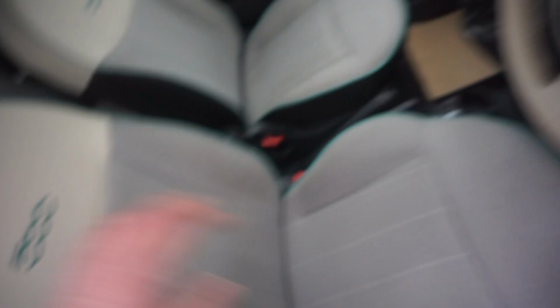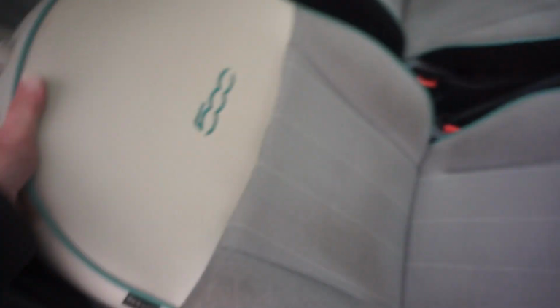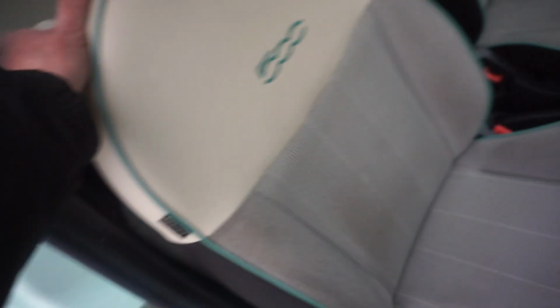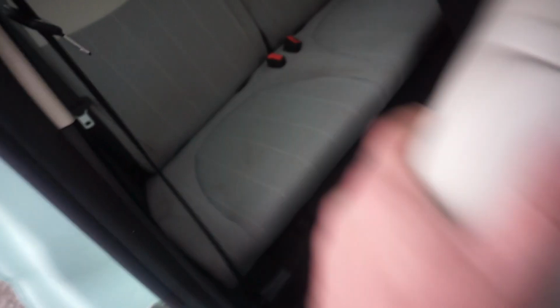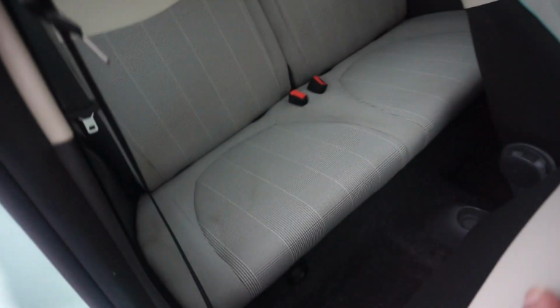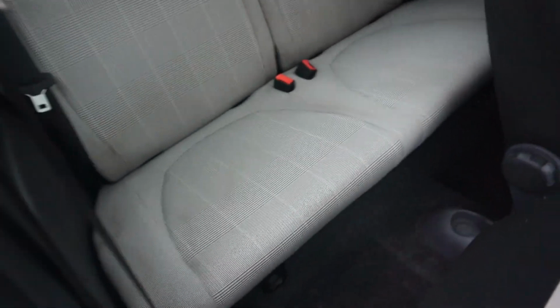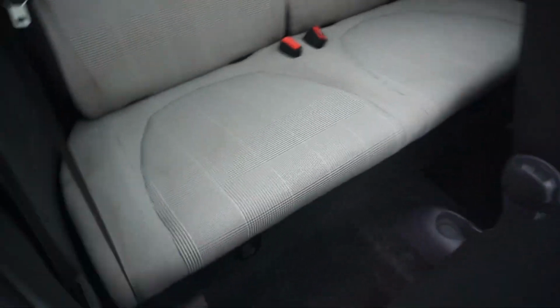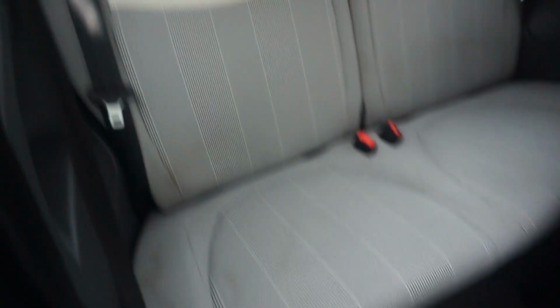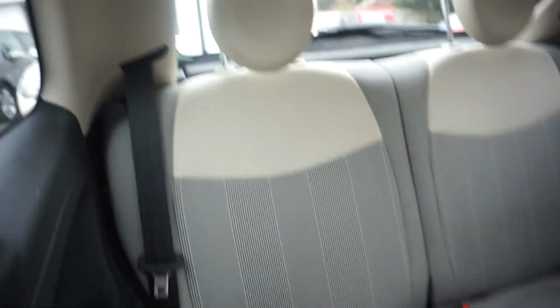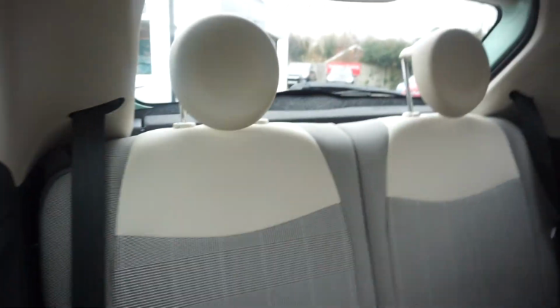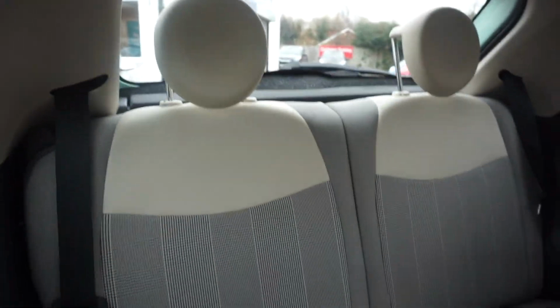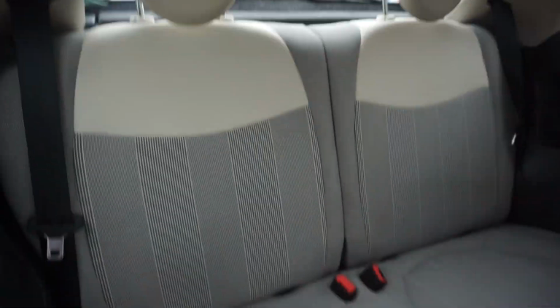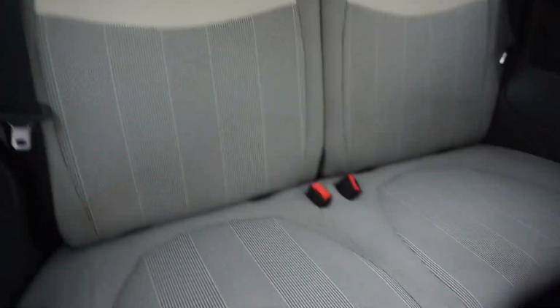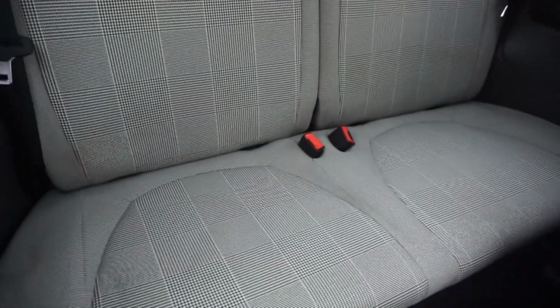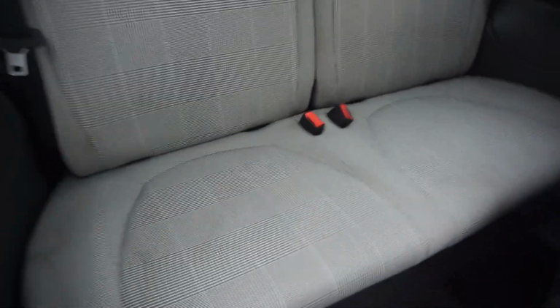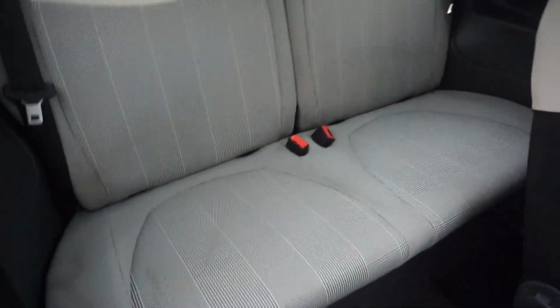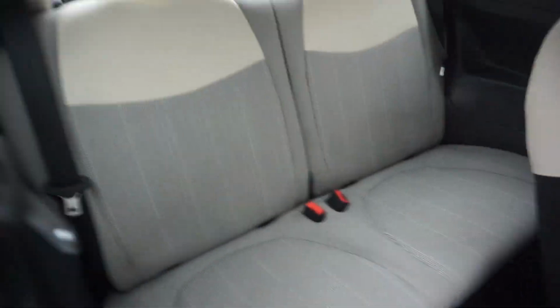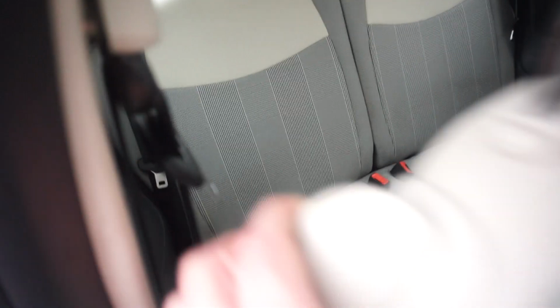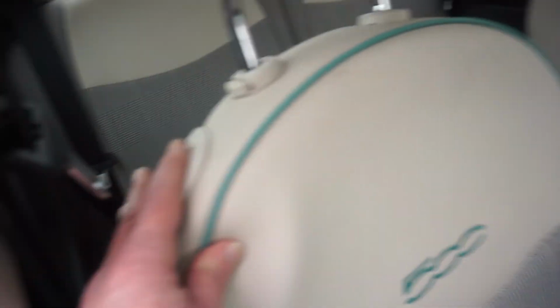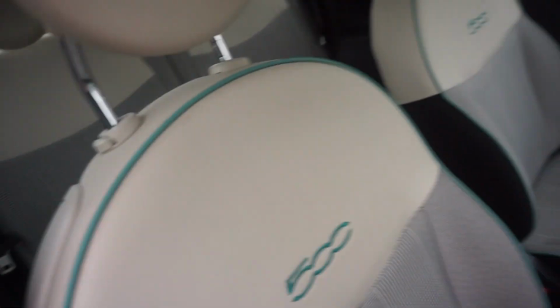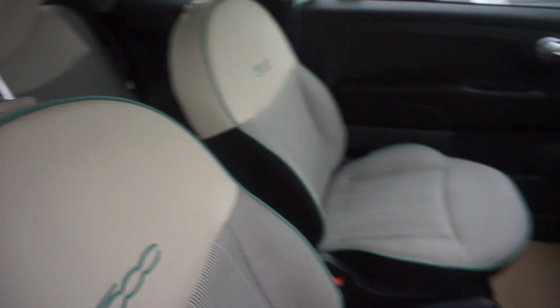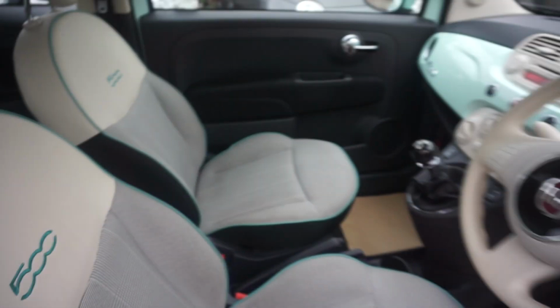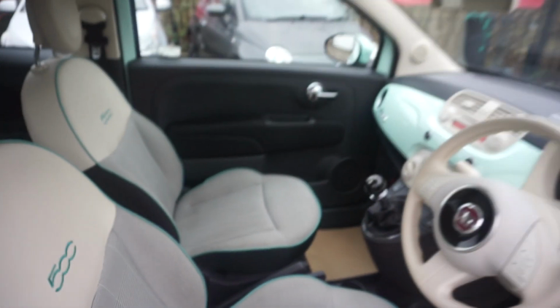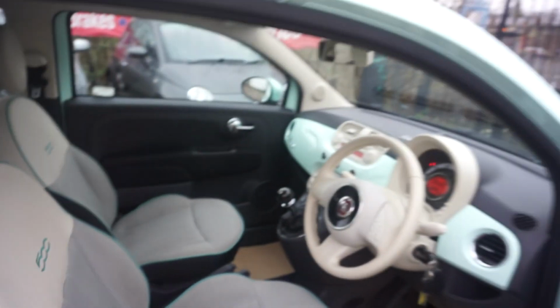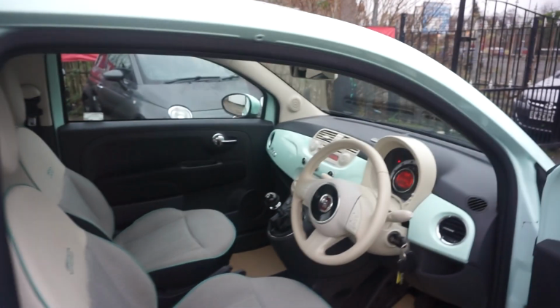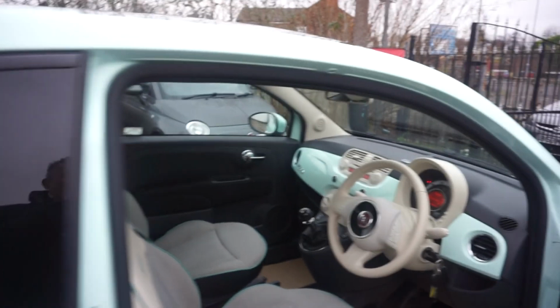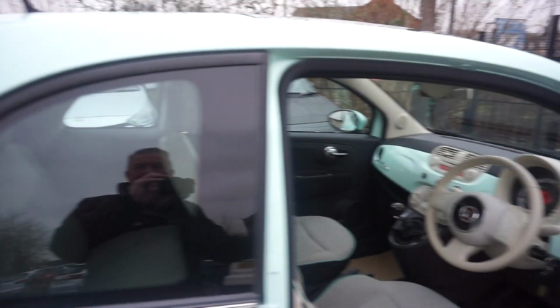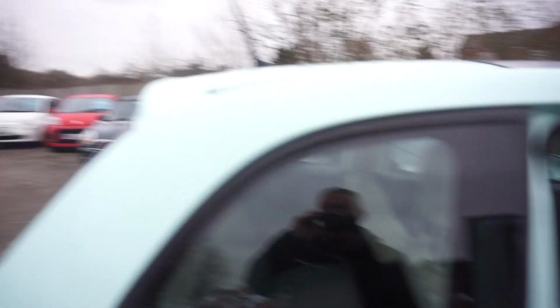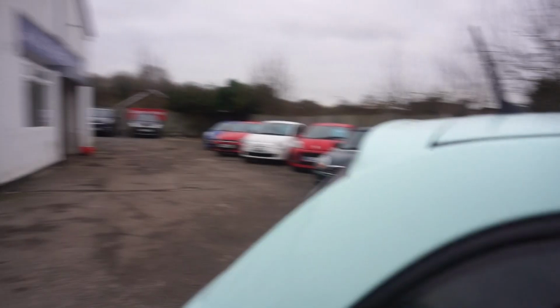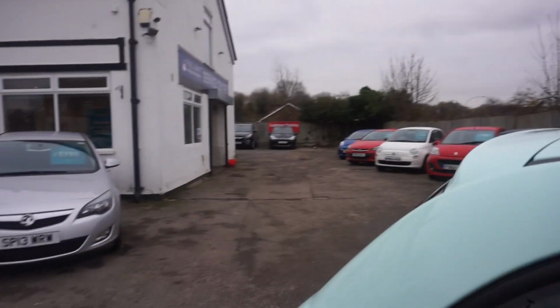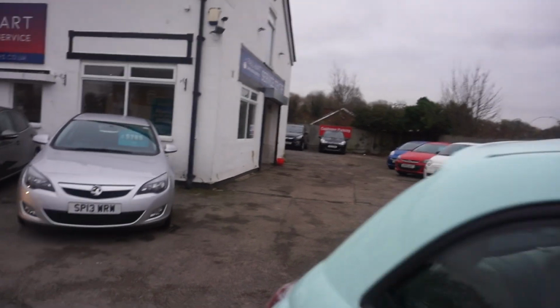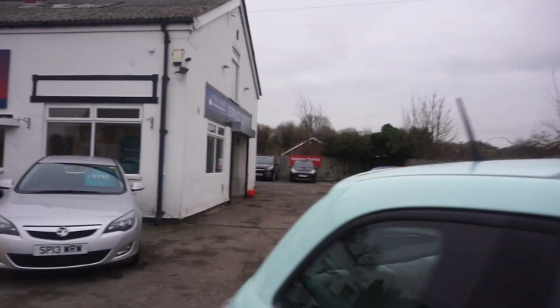Showing the back — dead clean in the back, tidy. Seatbelts there. Bear in mind as well, the car is a four-seater, not a five-seat car — four seats.